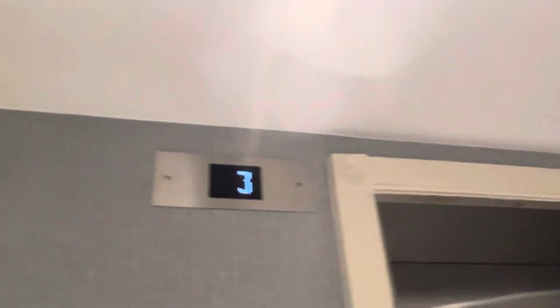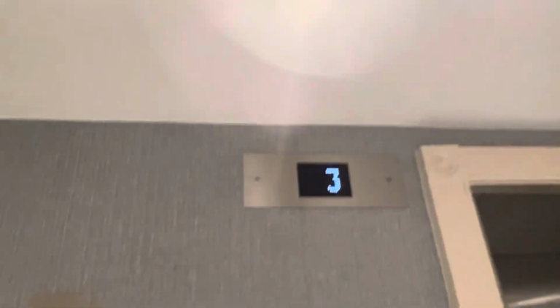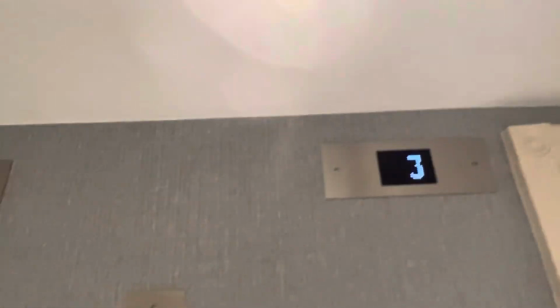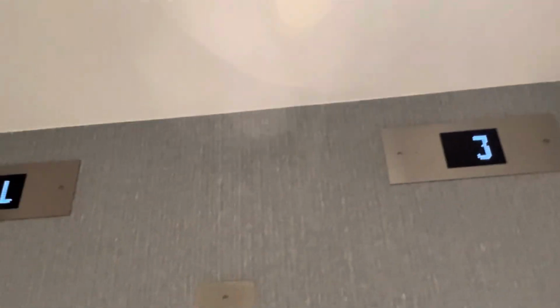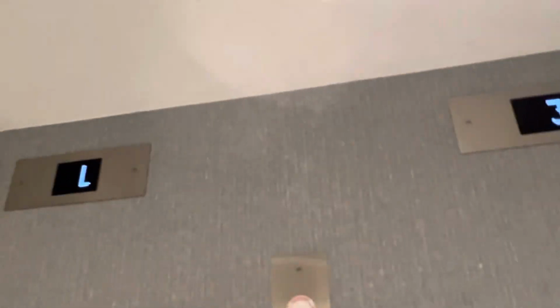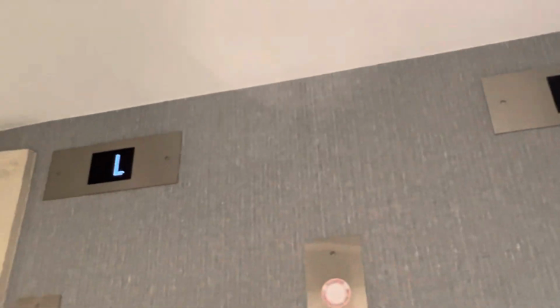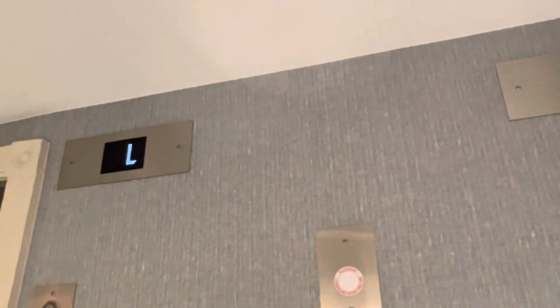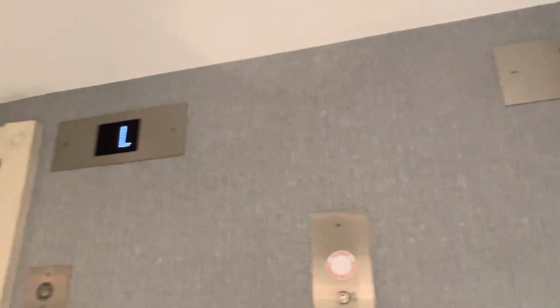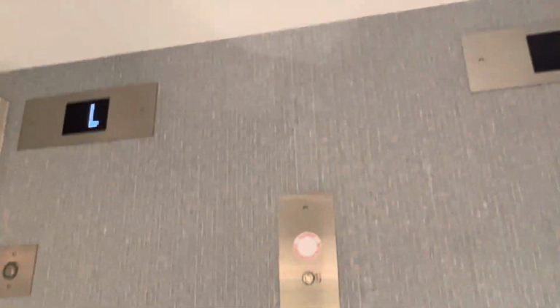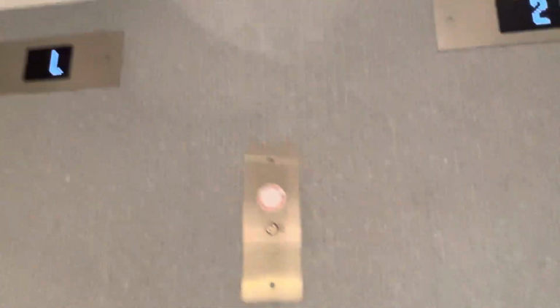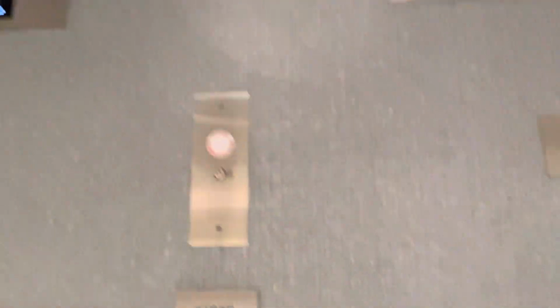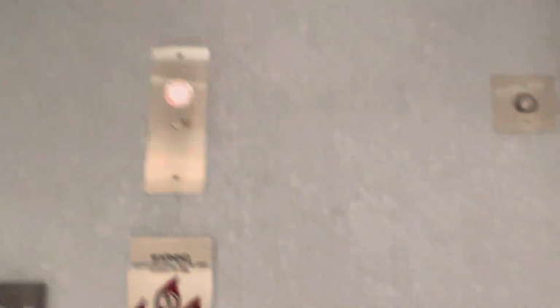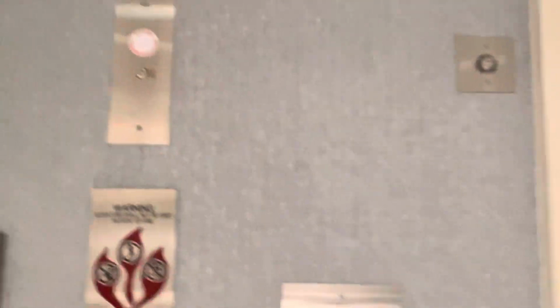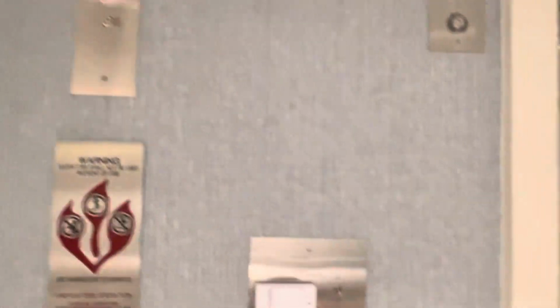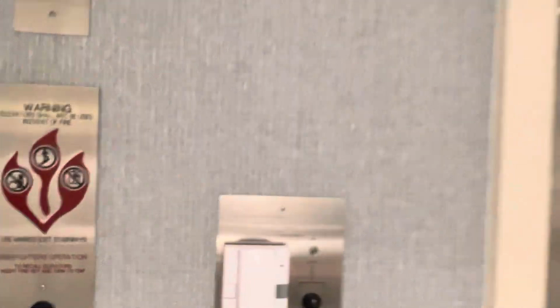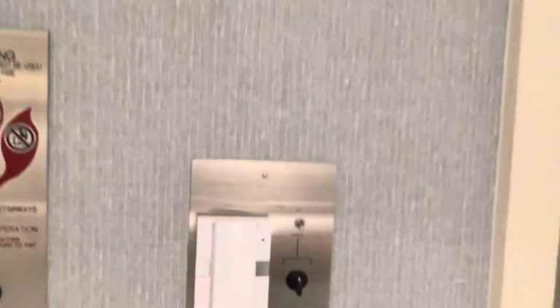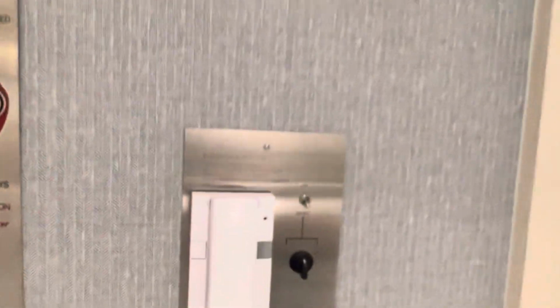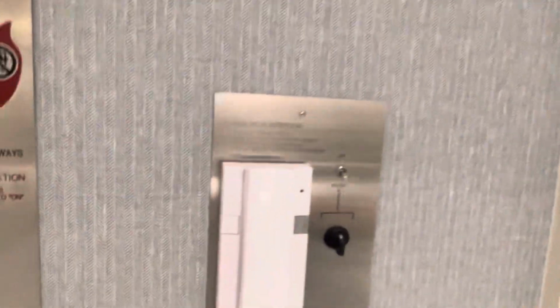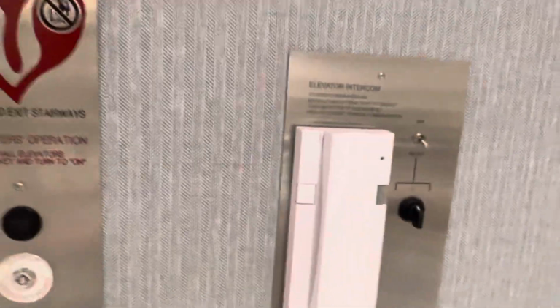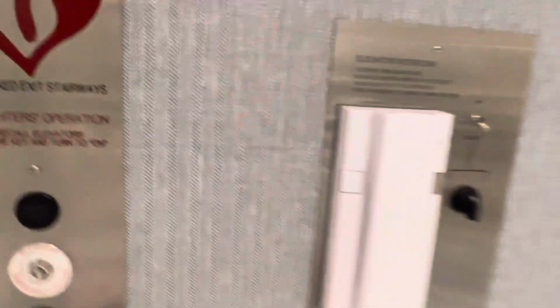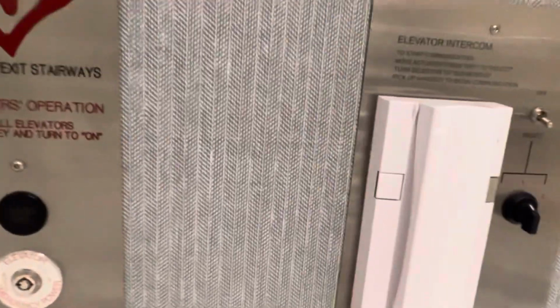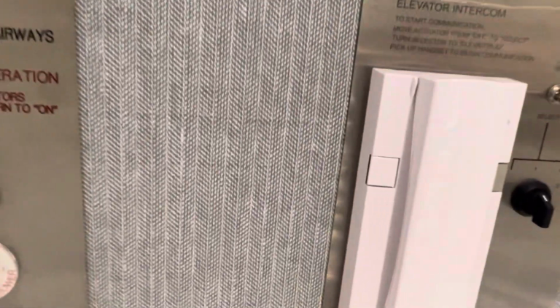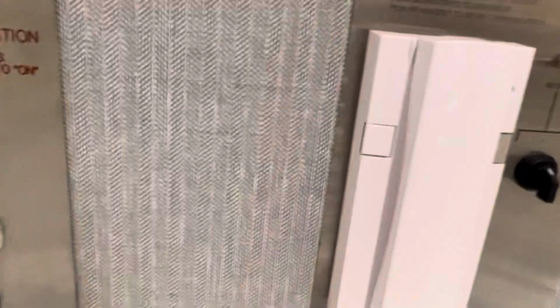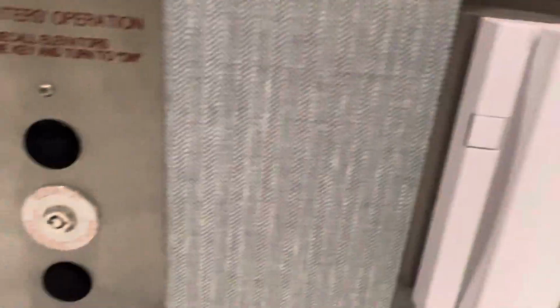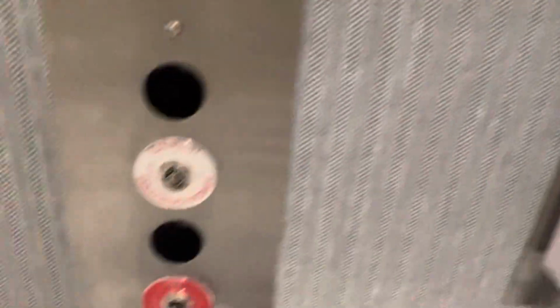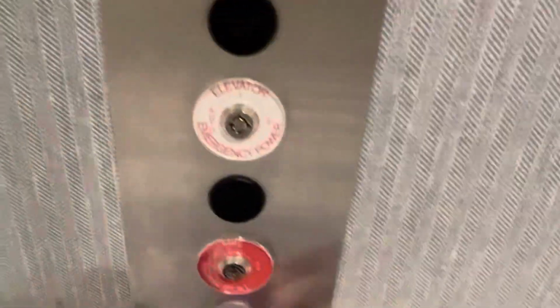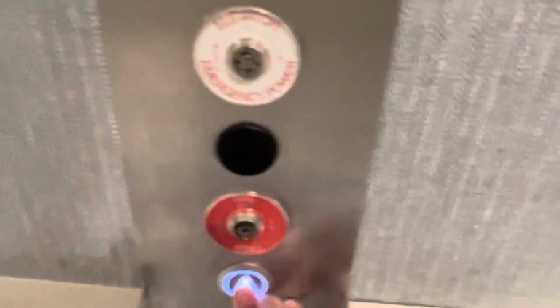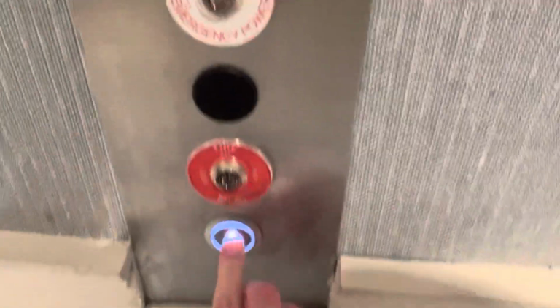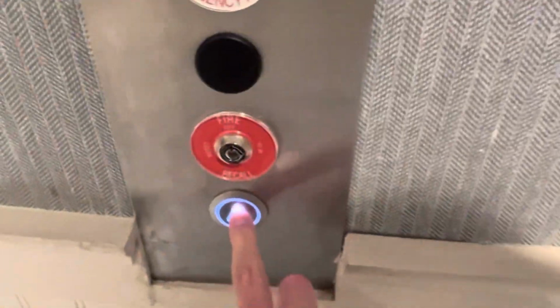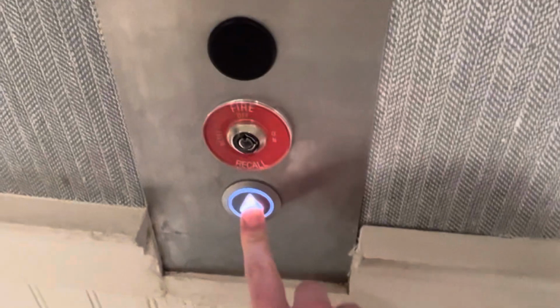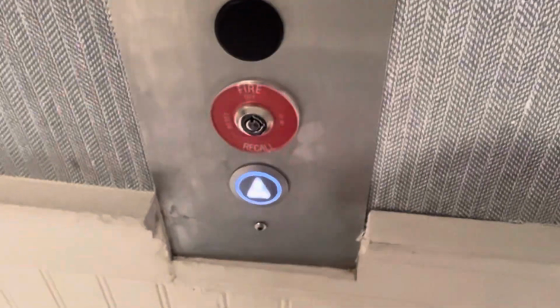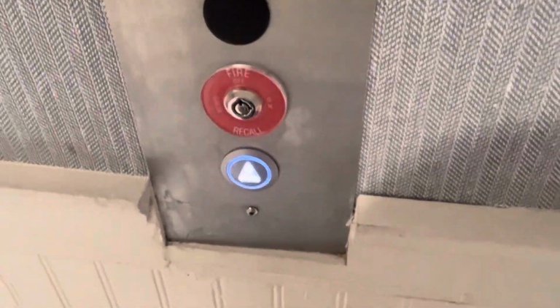I'm not sure if these are original or modernized, but regardless, these are Kone elevators with a 3D arrow.